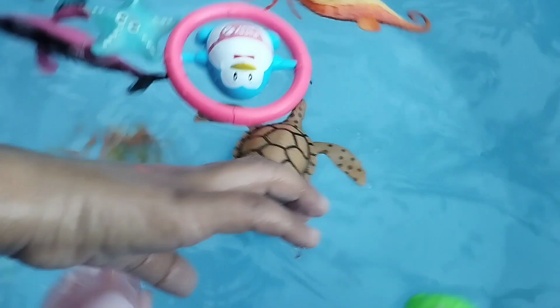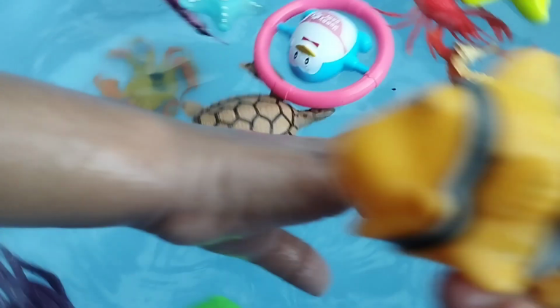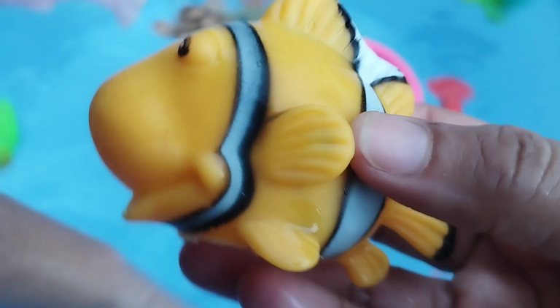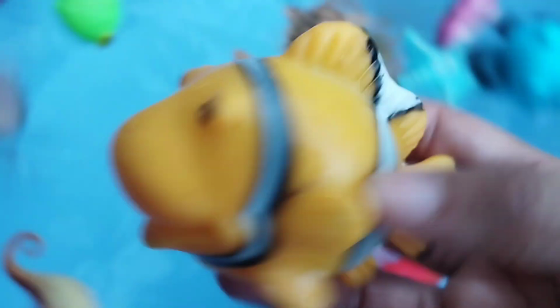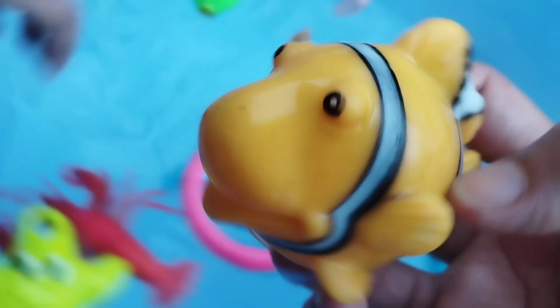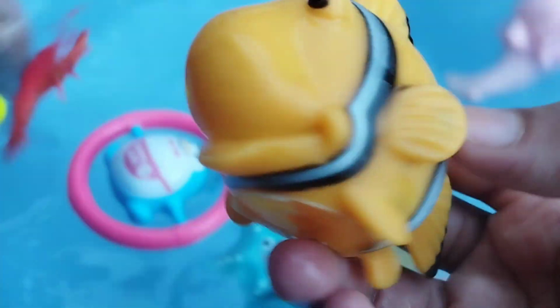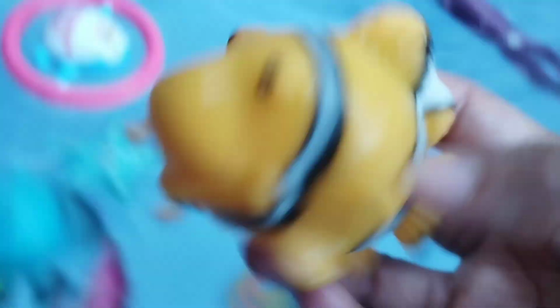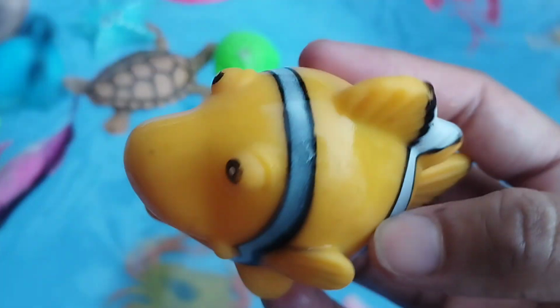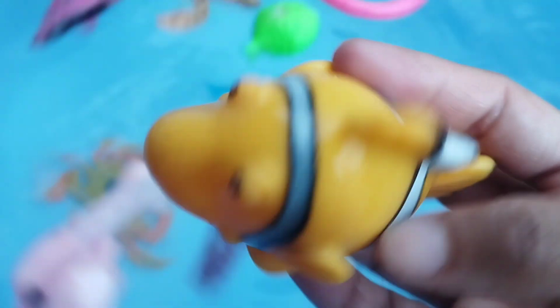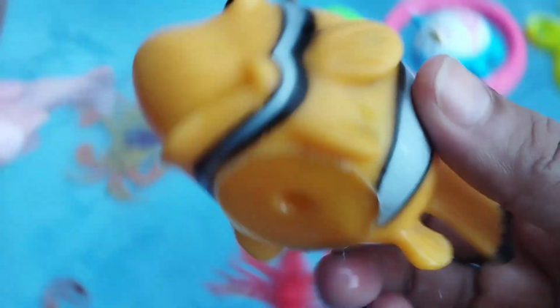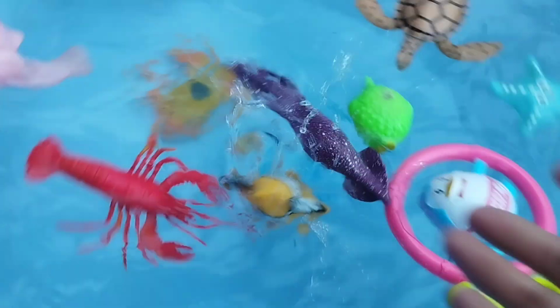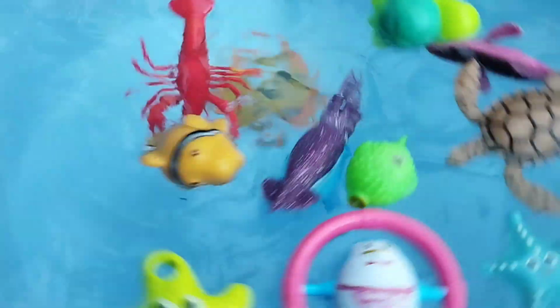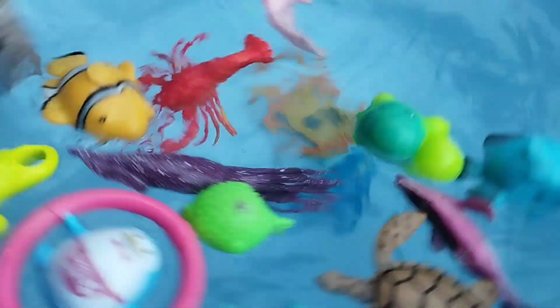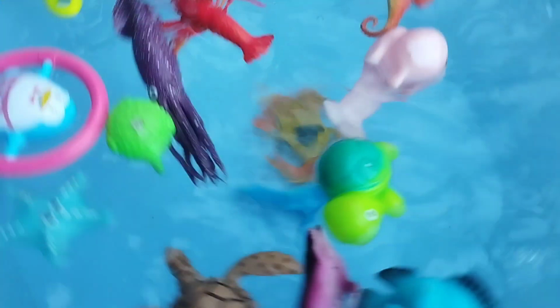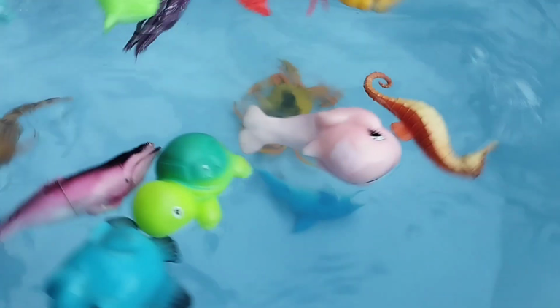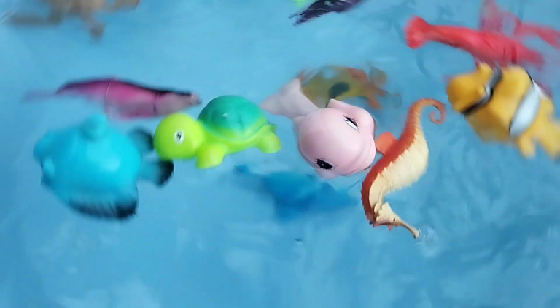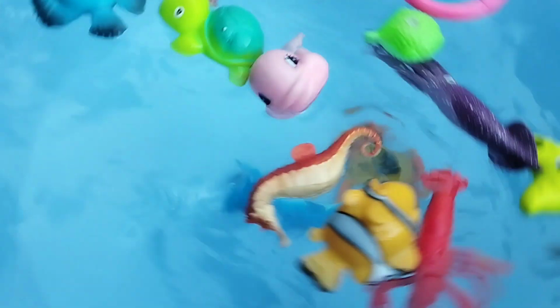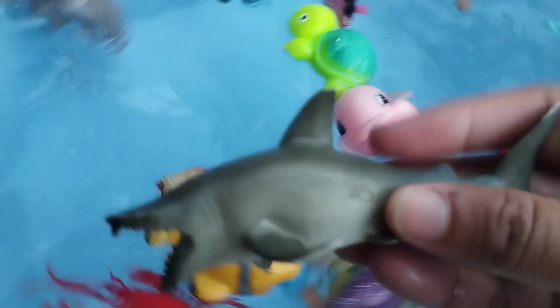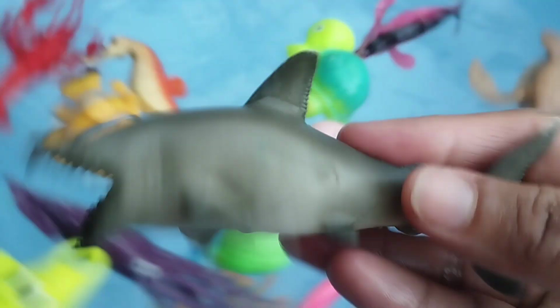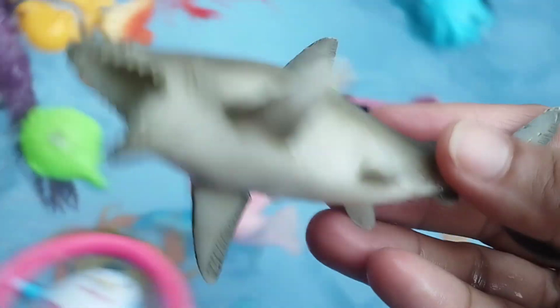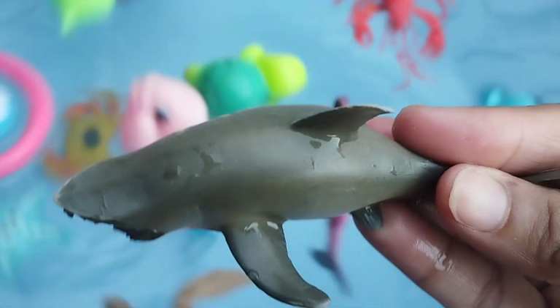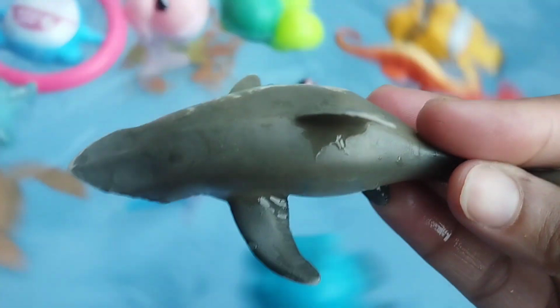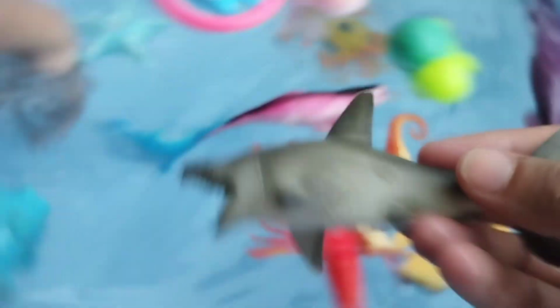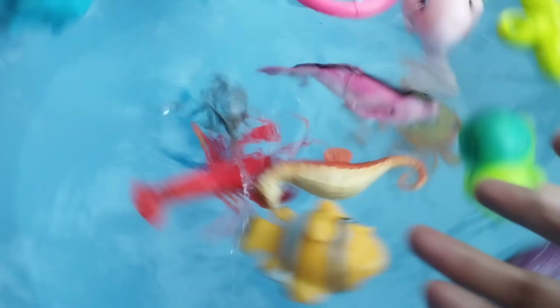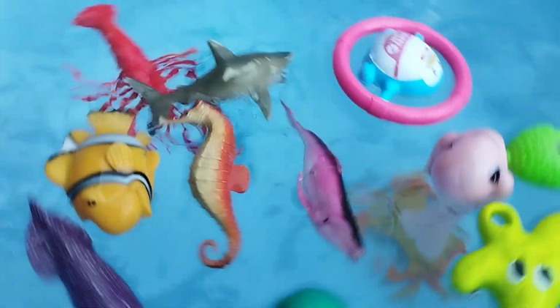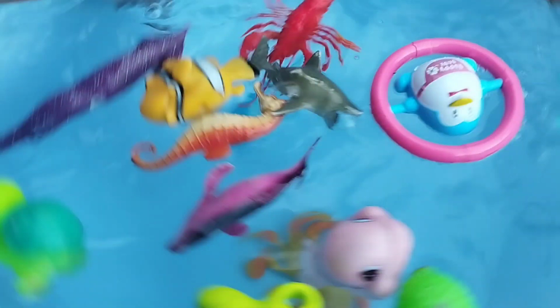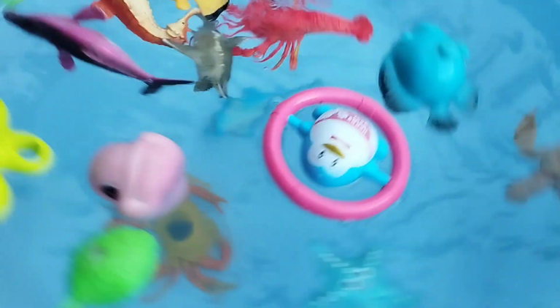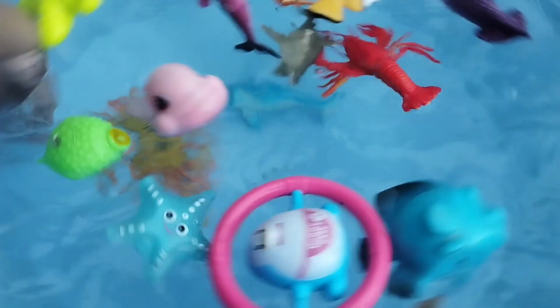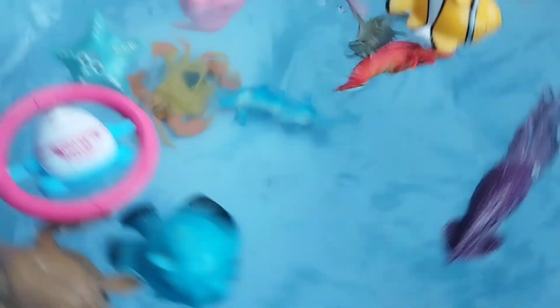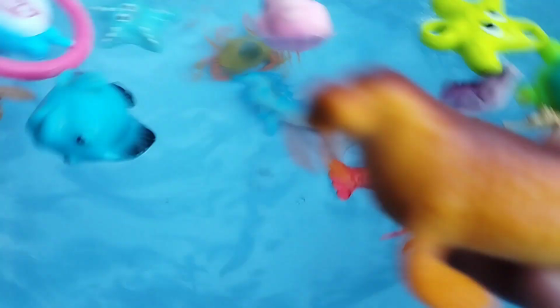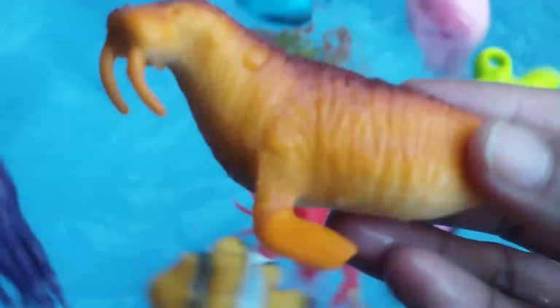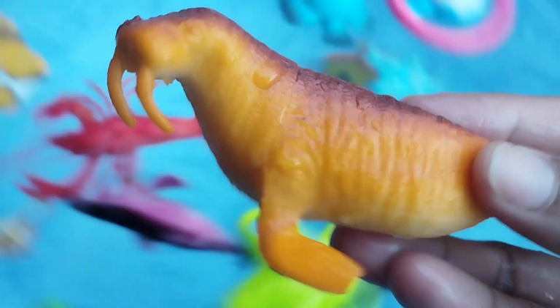The next one is a clownfish. This is a clownfish. This is a shark.